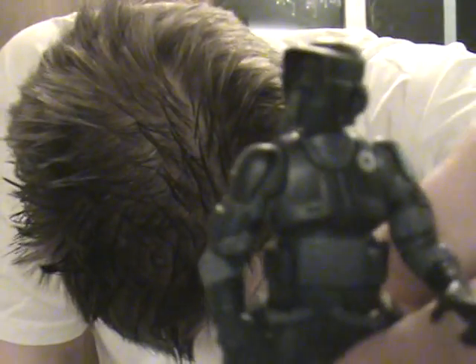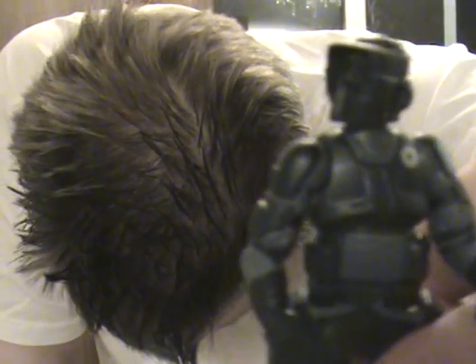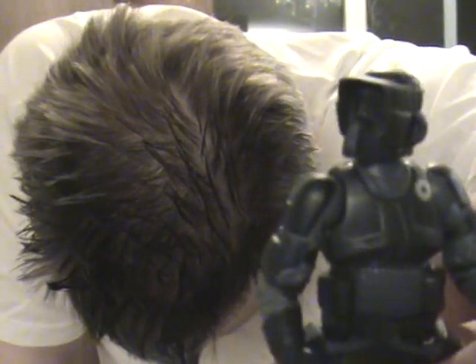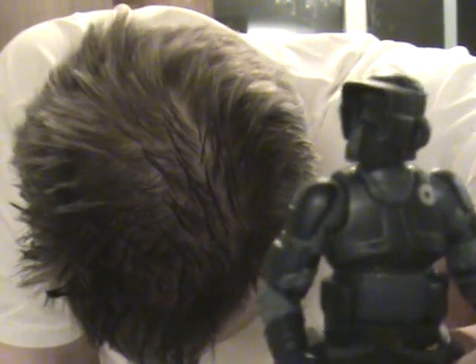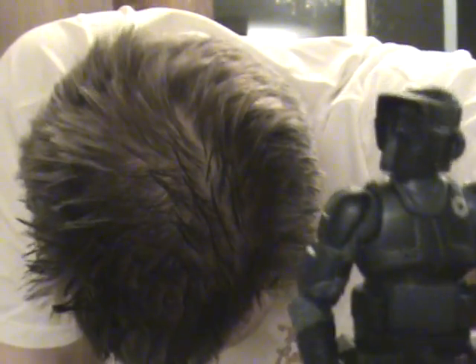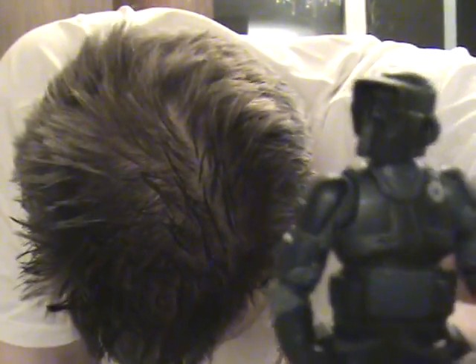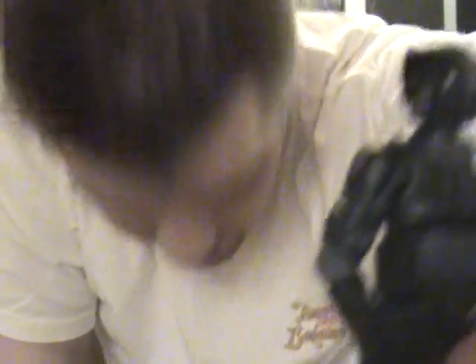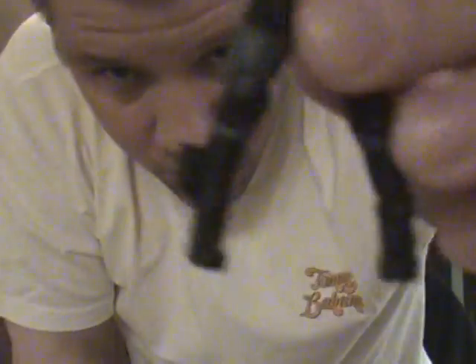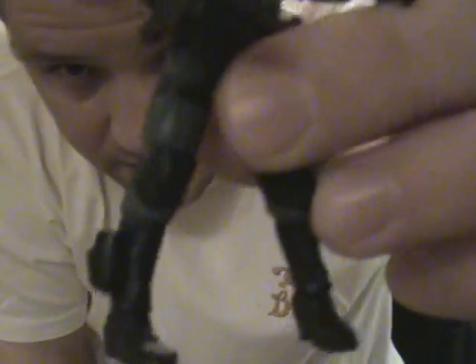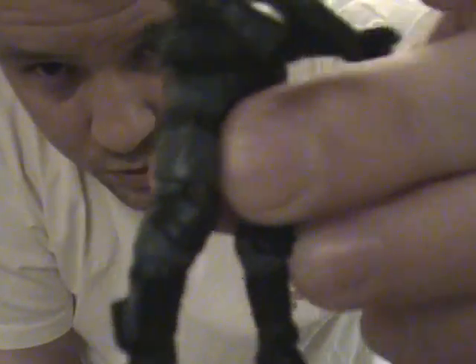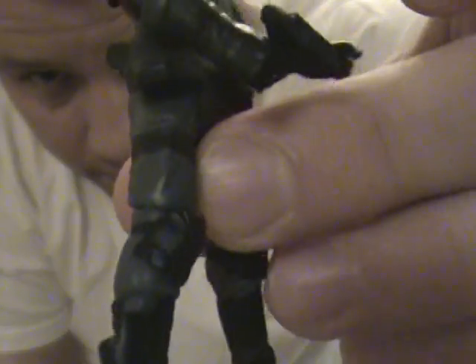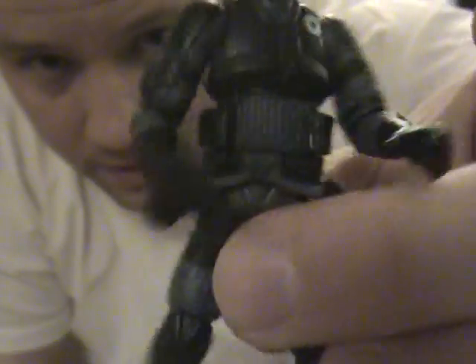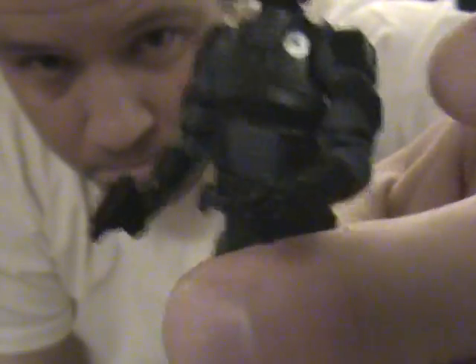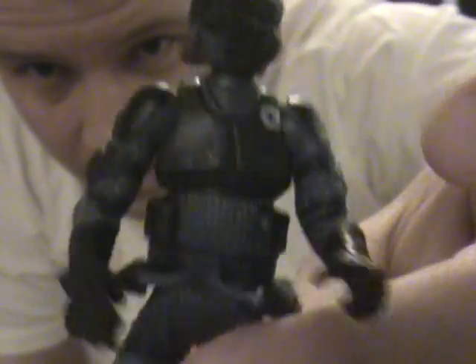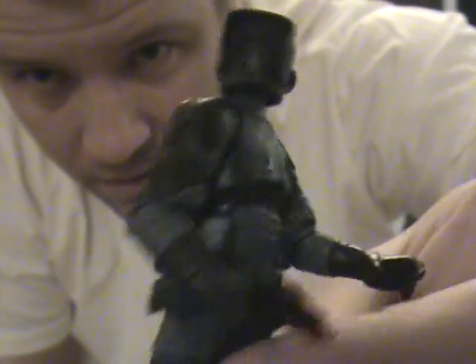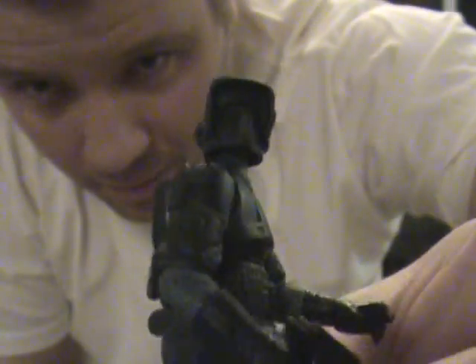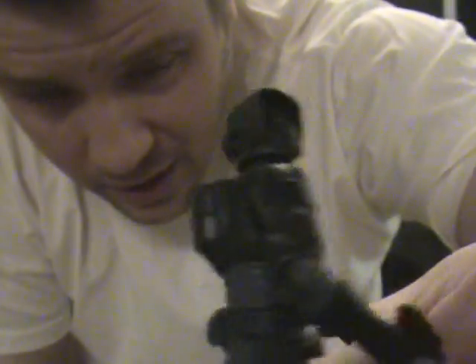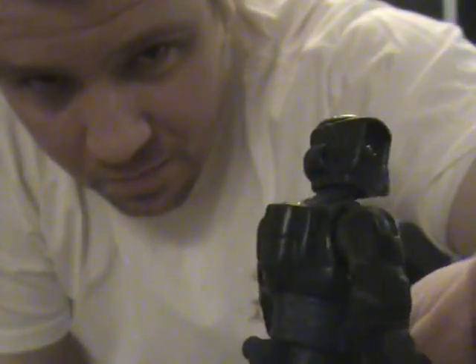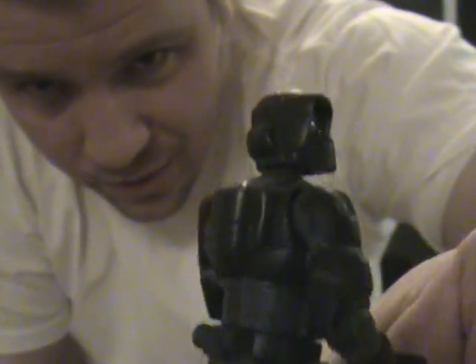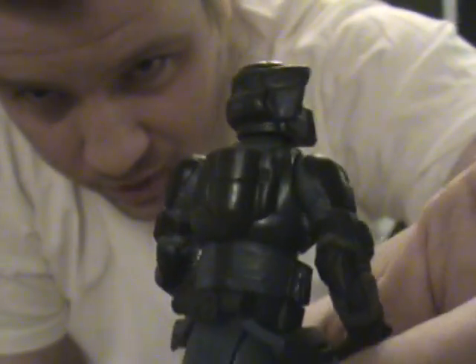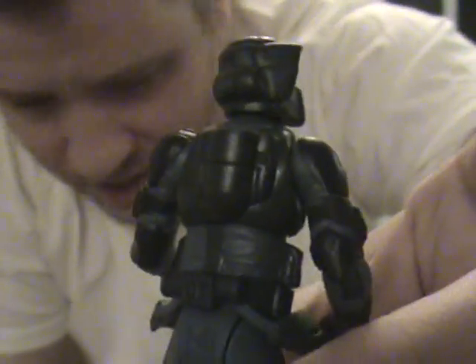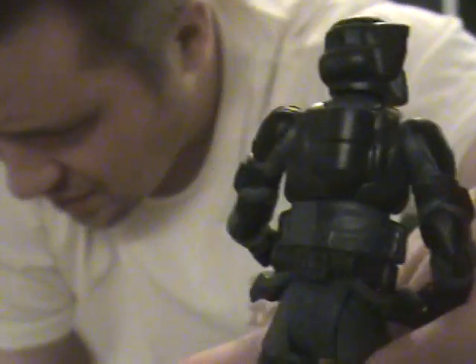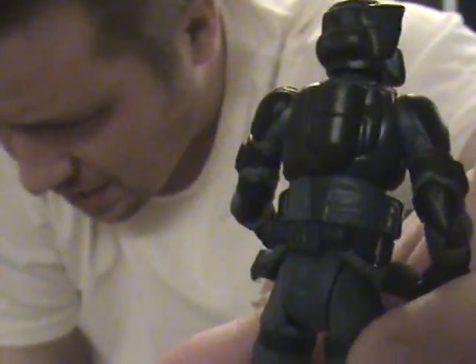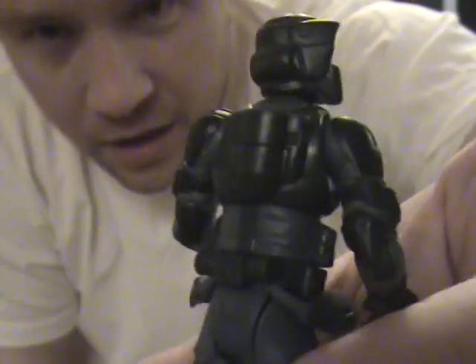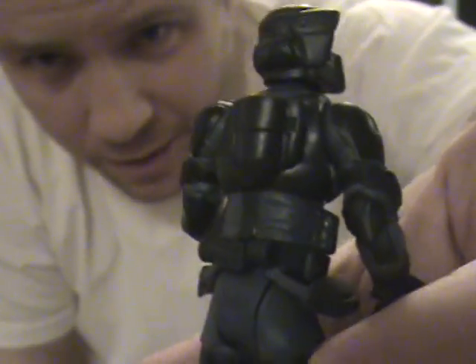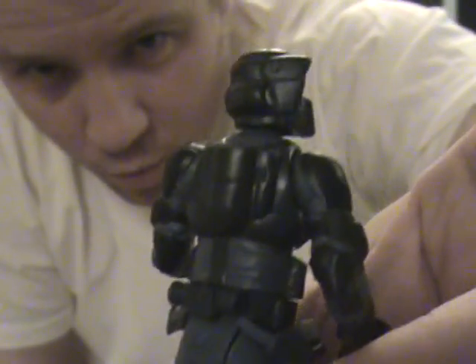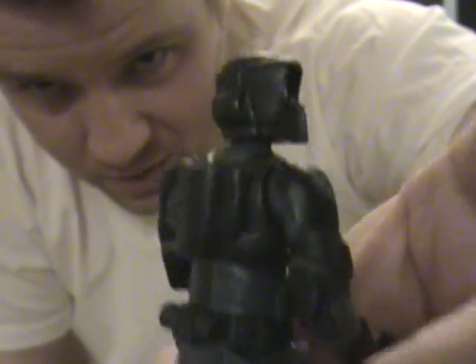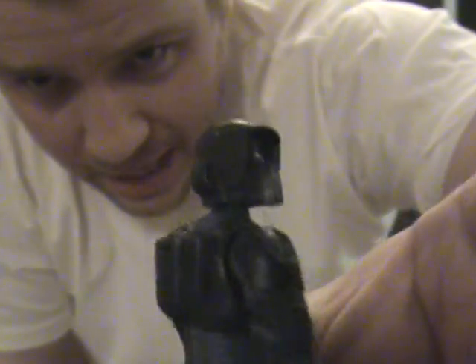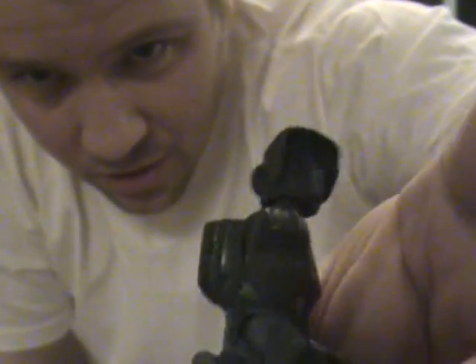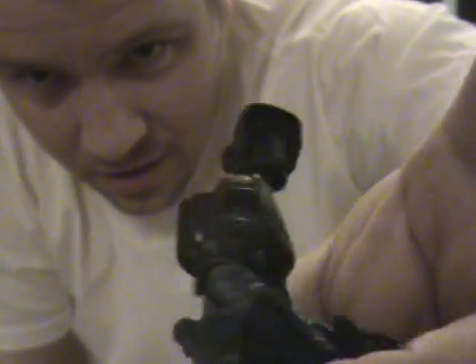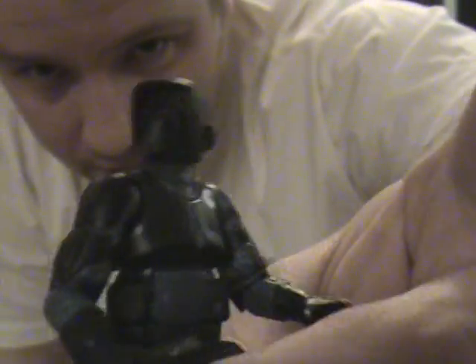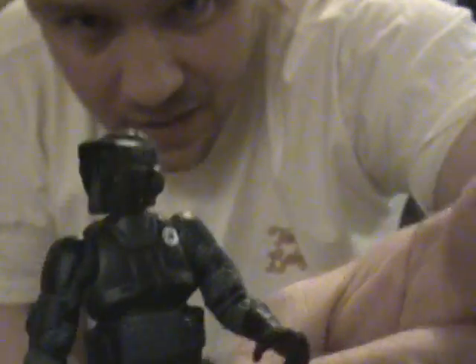He's also got swivel hips and forearms. And, of course, the holster on the ankle. There was another Biker Scout release — he was actually from Battlefront 1. He was the sniper. I just thought of that.